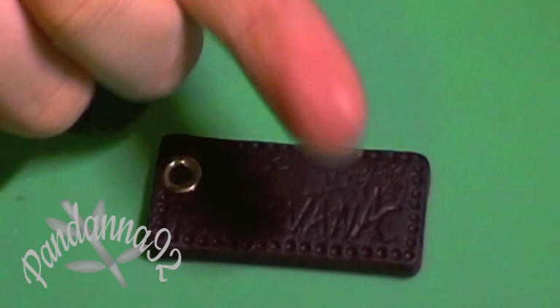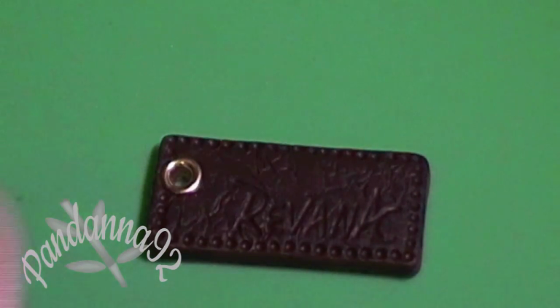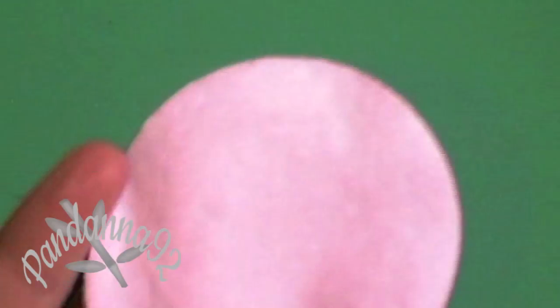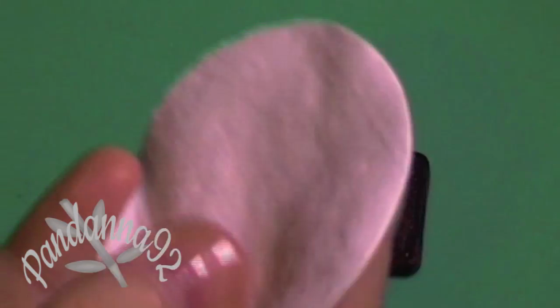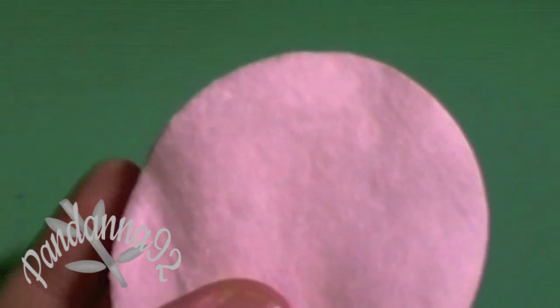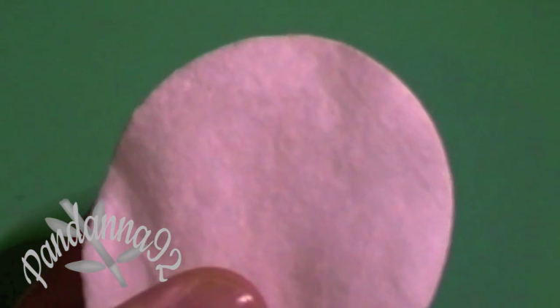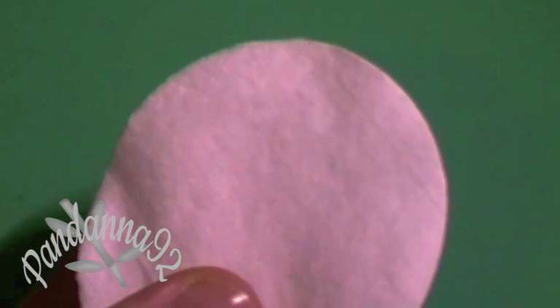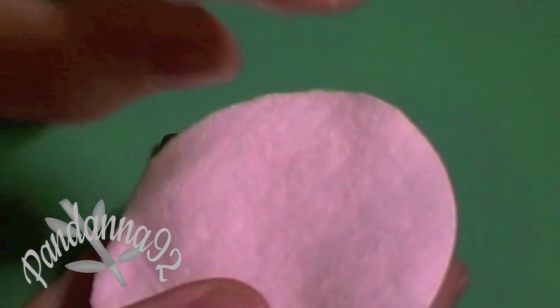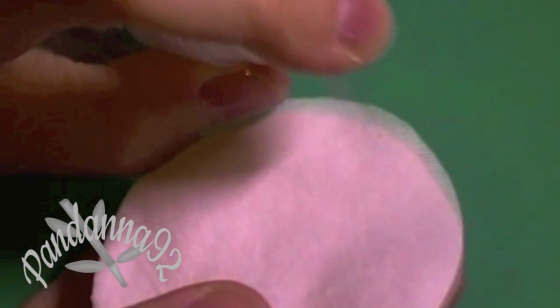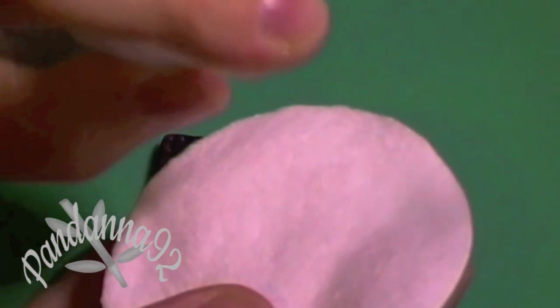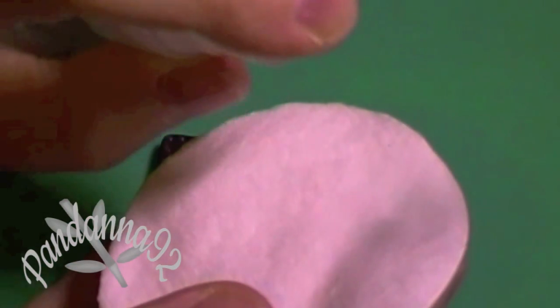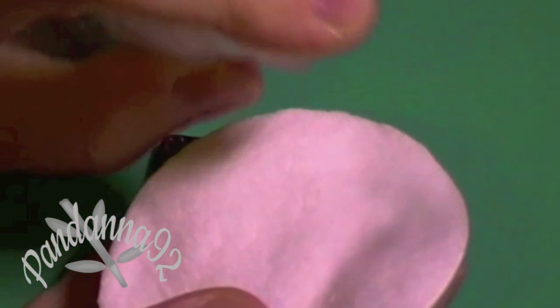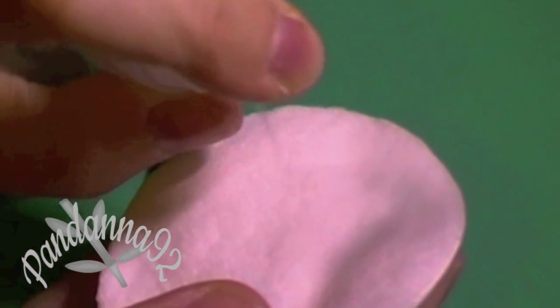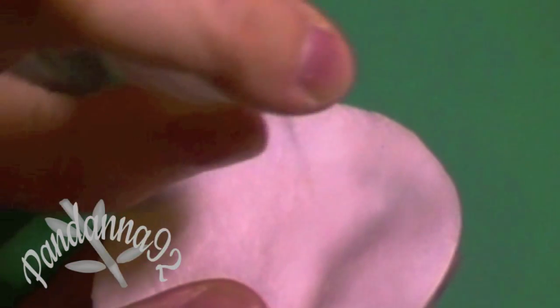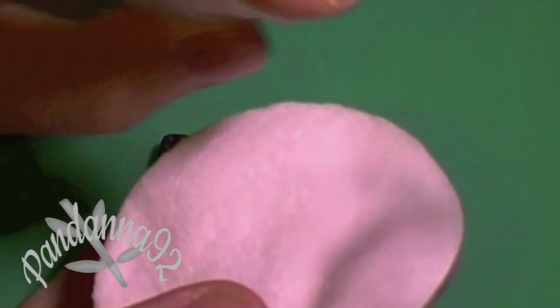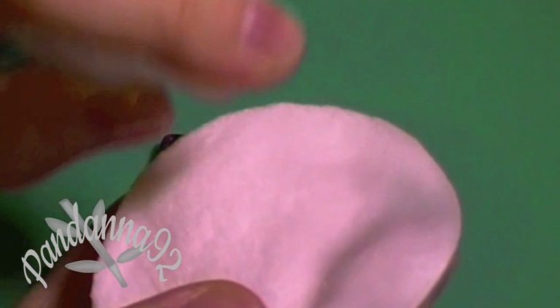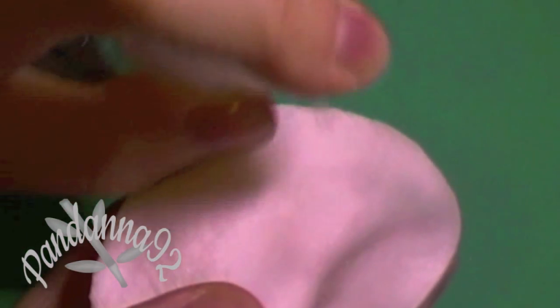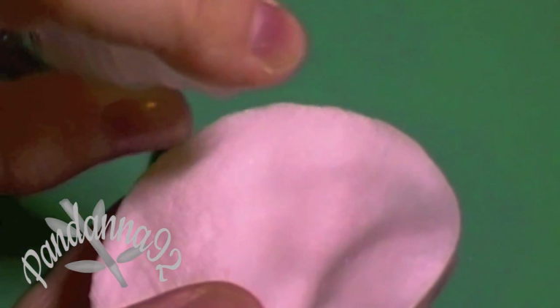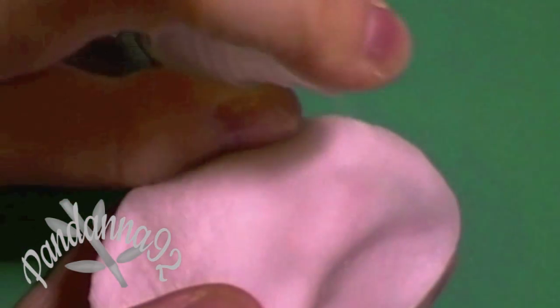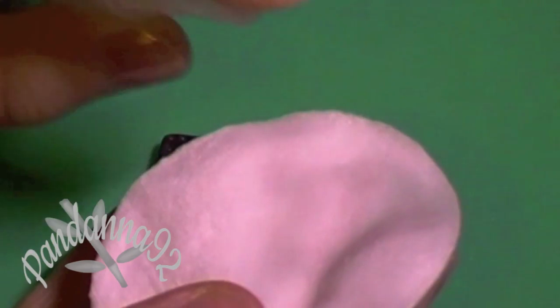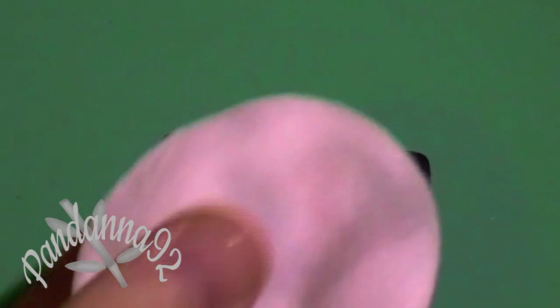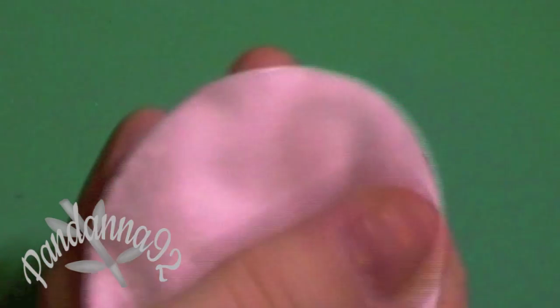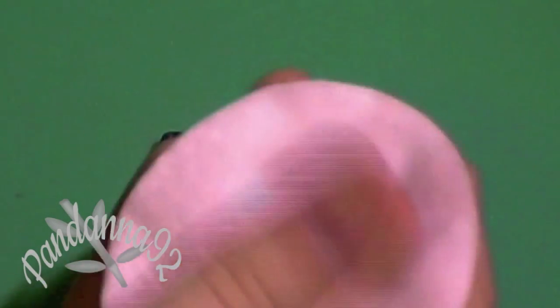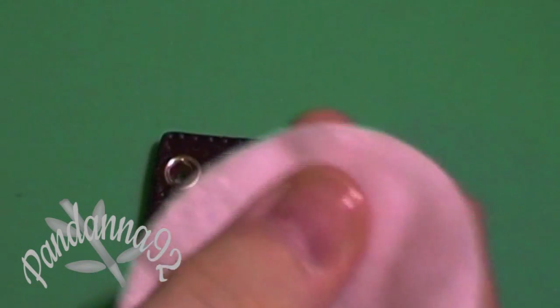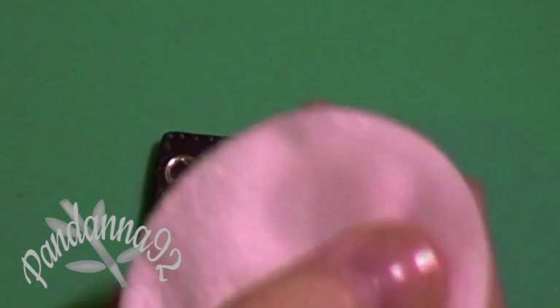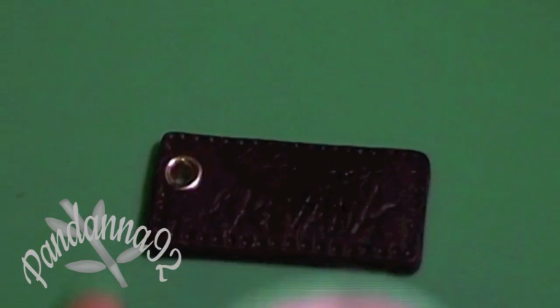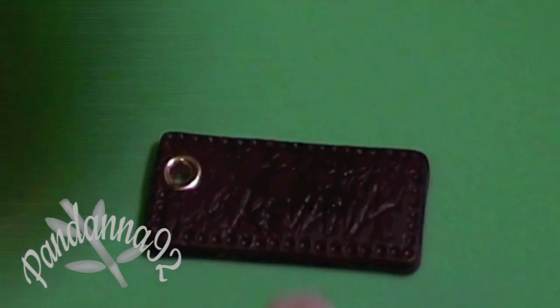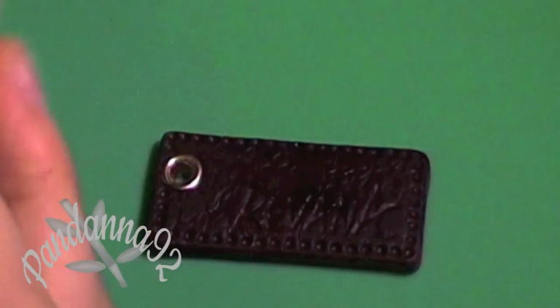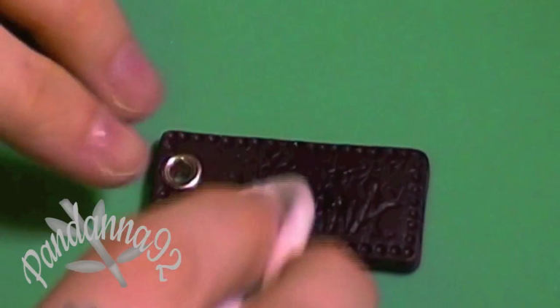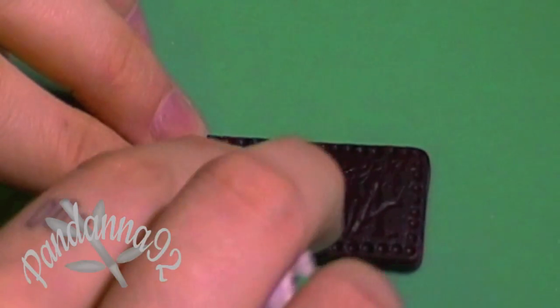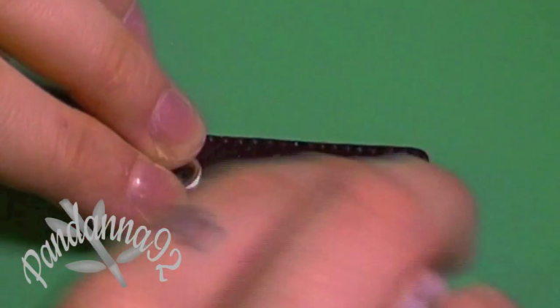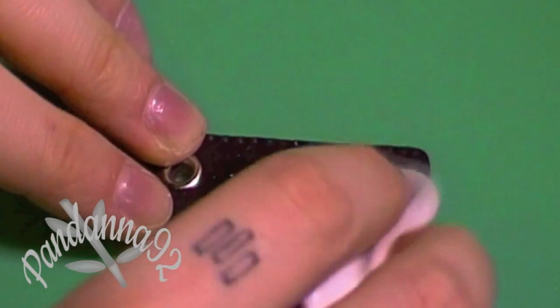Once the paint has had time to dry, take a cotton pad, spray it with a little bit of water until it's slightly moistened, and then rub that over the surface of your clay to remove the extra paint.